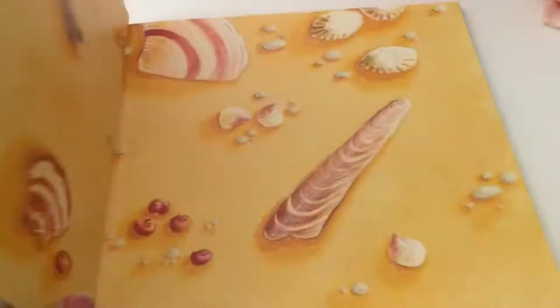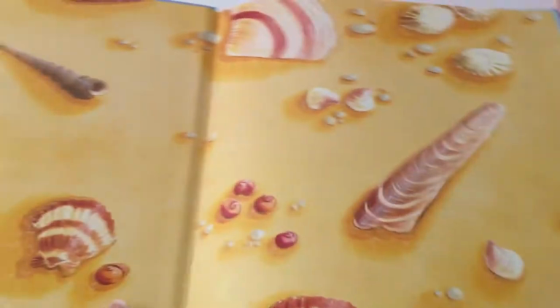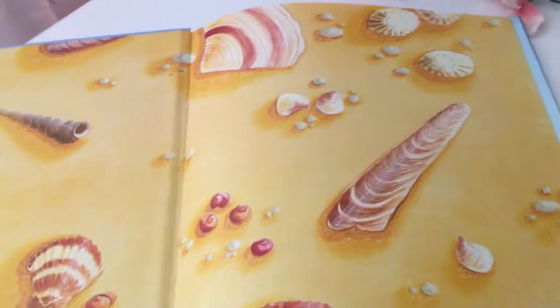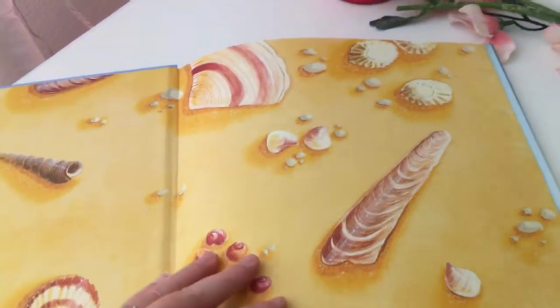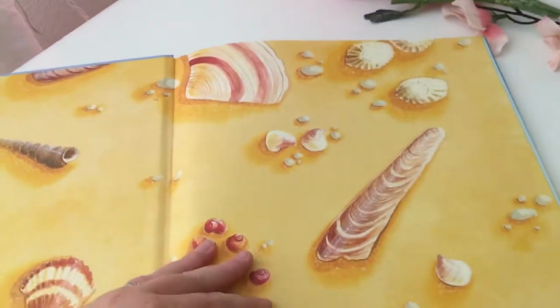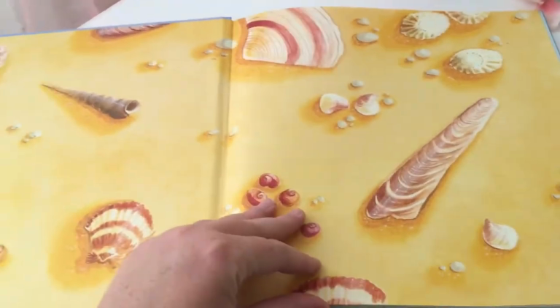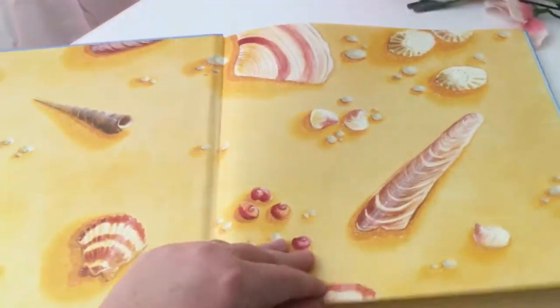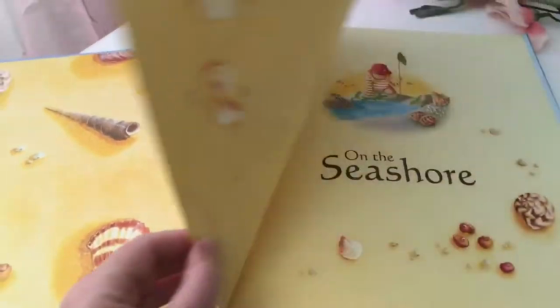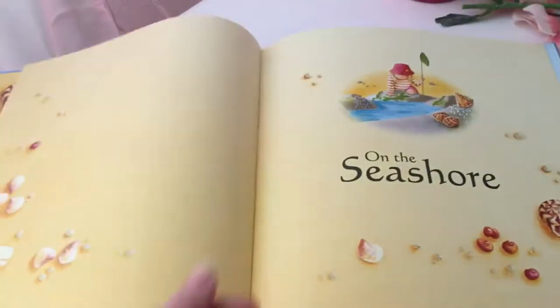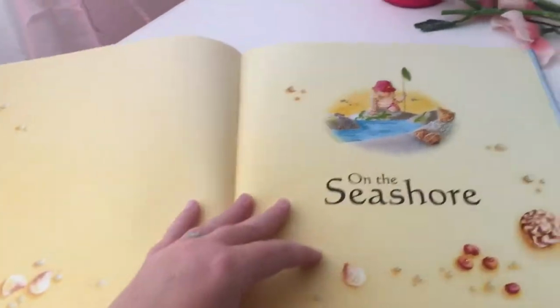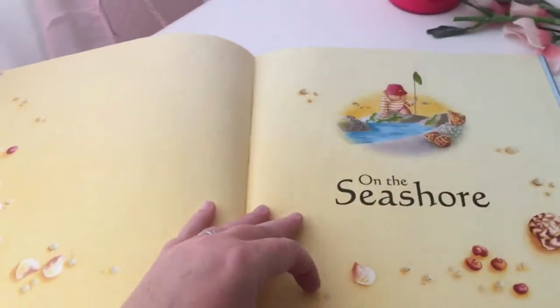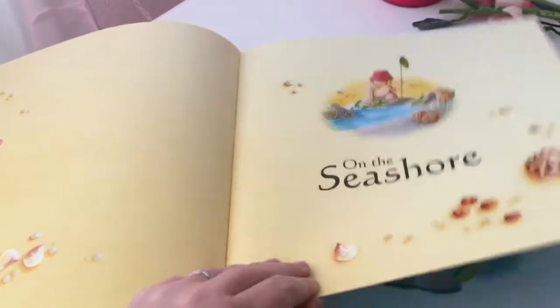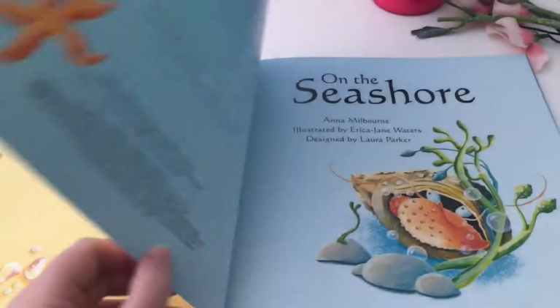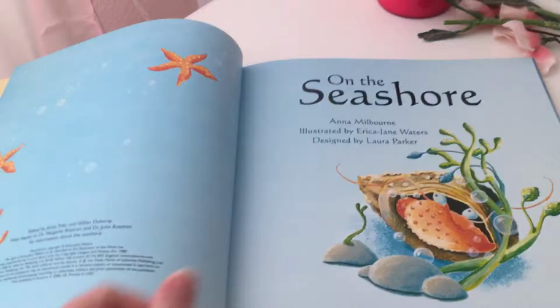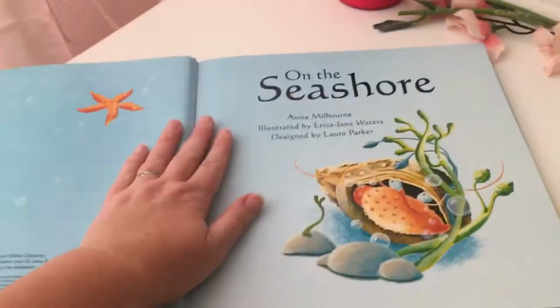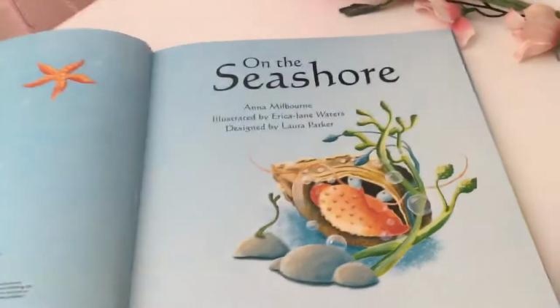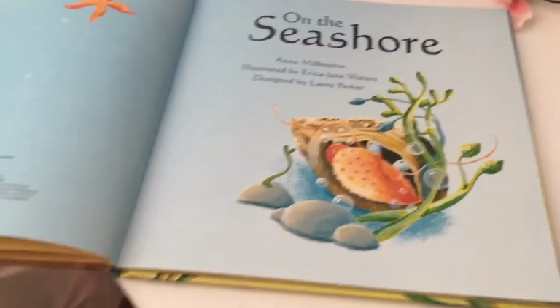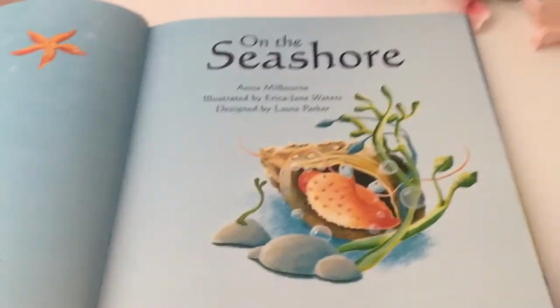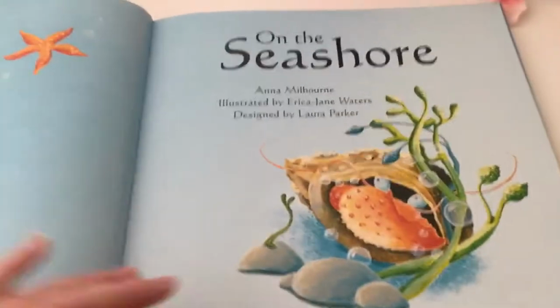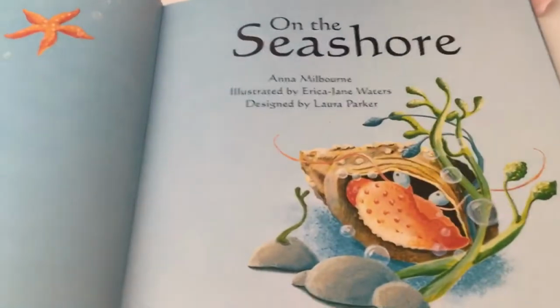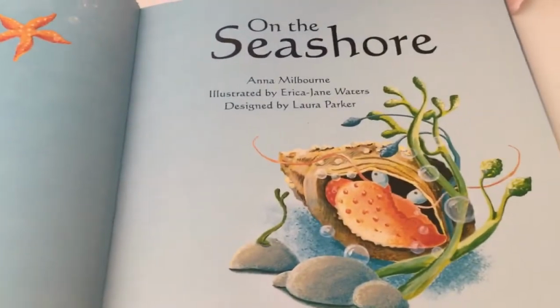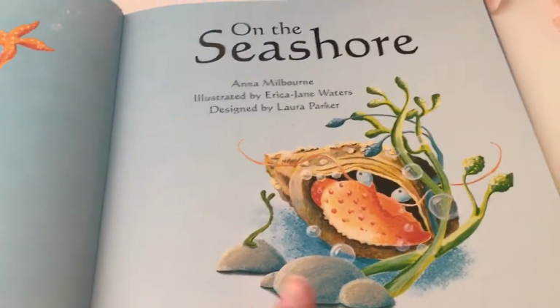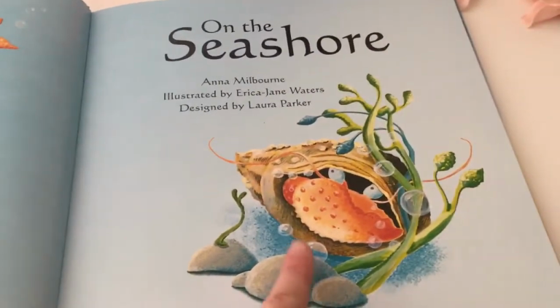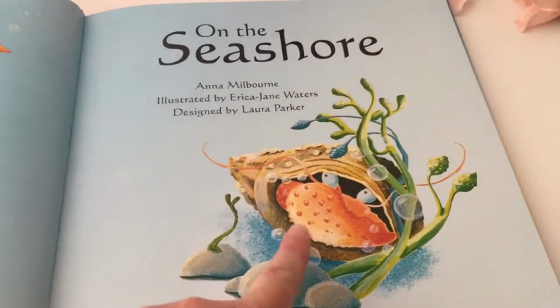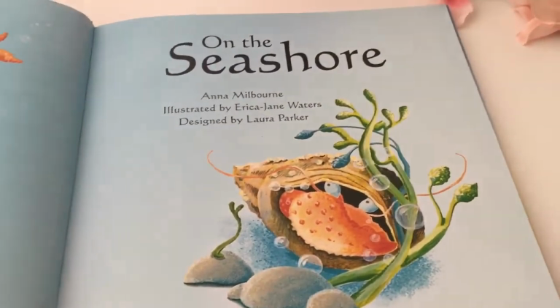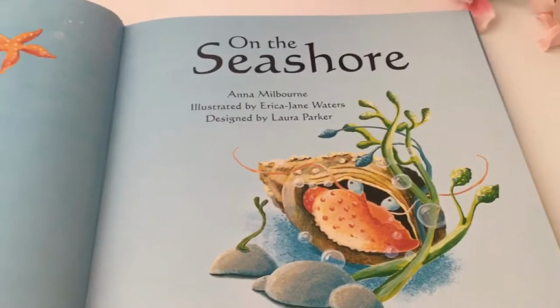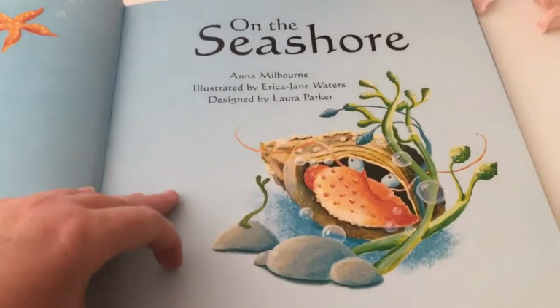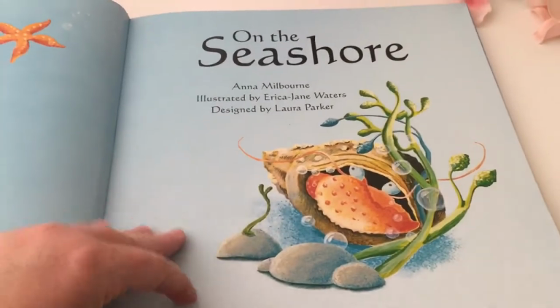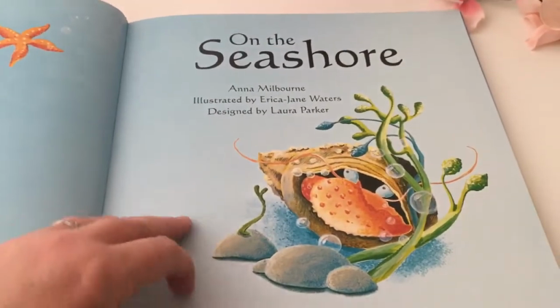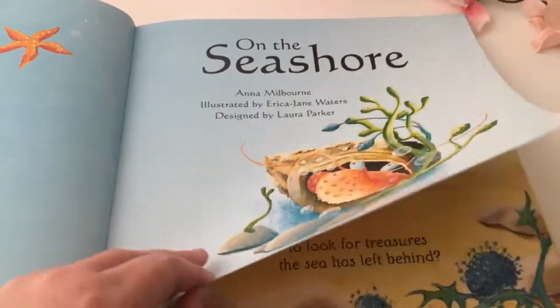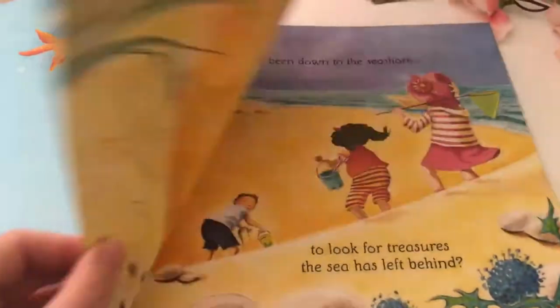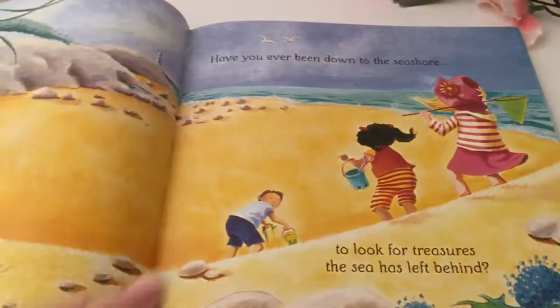I was looking on YouTube to see what this book was about and I couldn't find it, so I thought I gotta buy this and see what it is, then I can show everyone else. It's actually about this cute little hermit crab — it's his story.